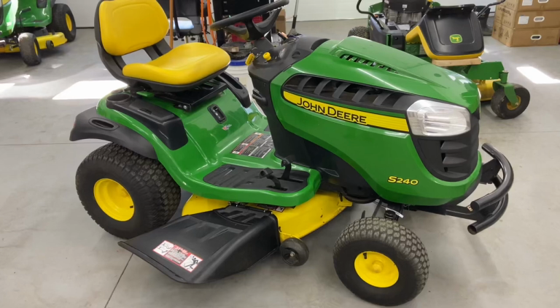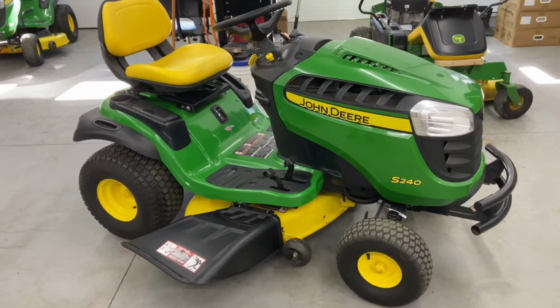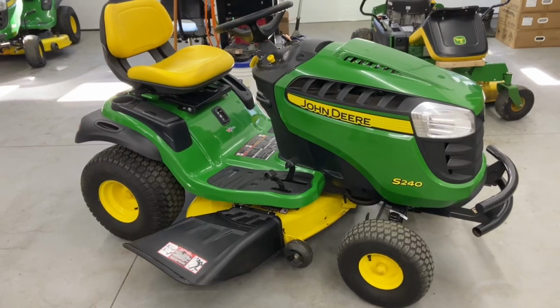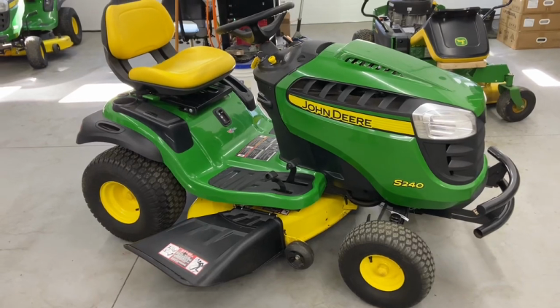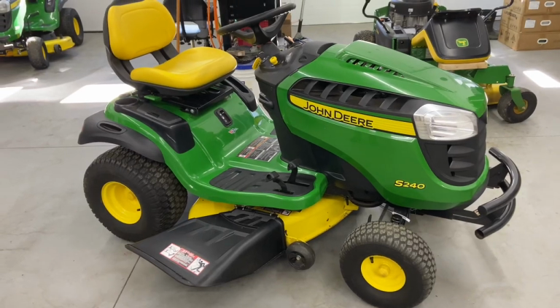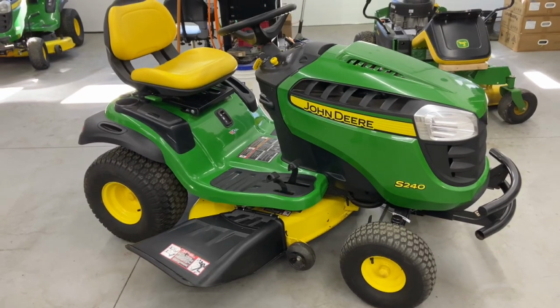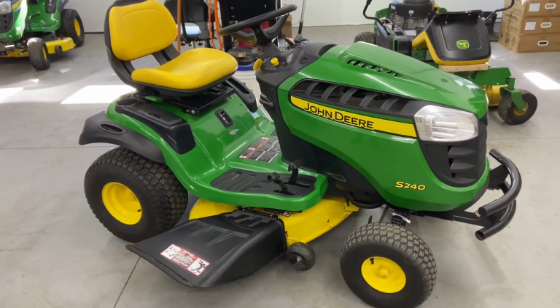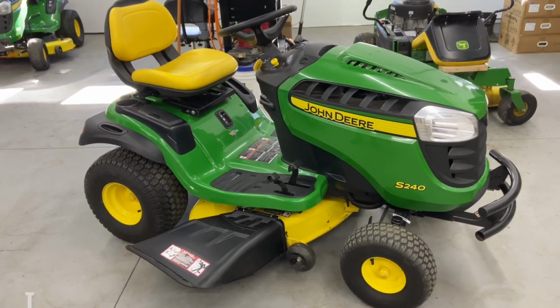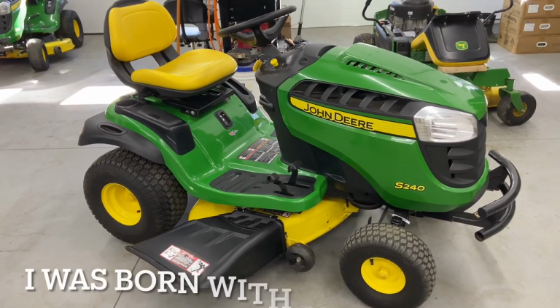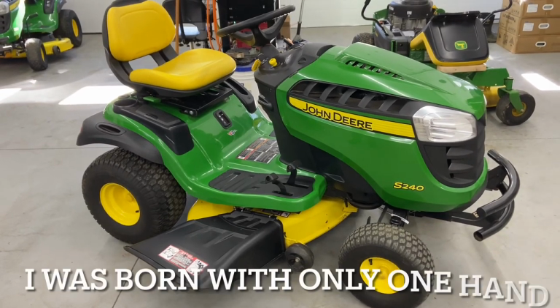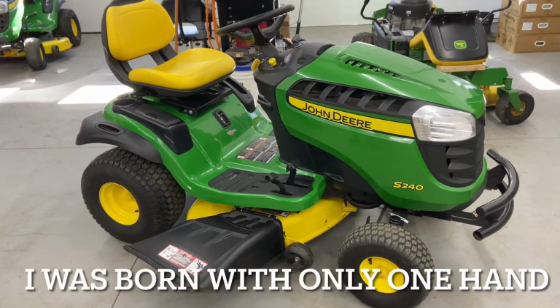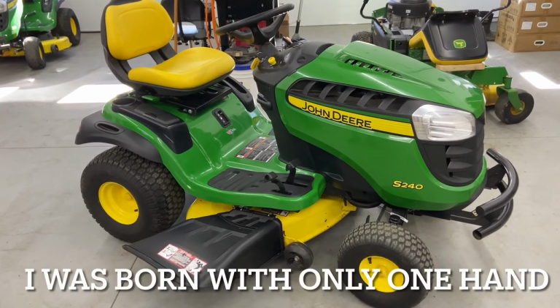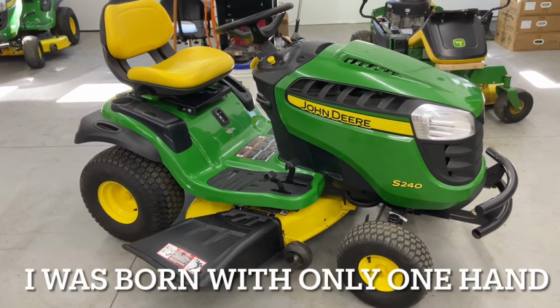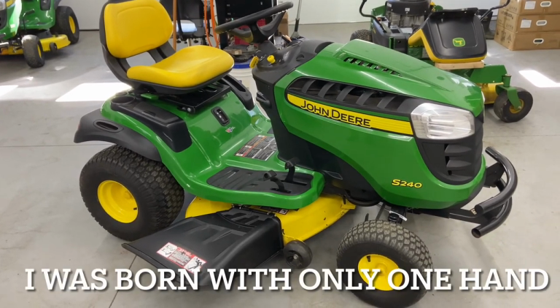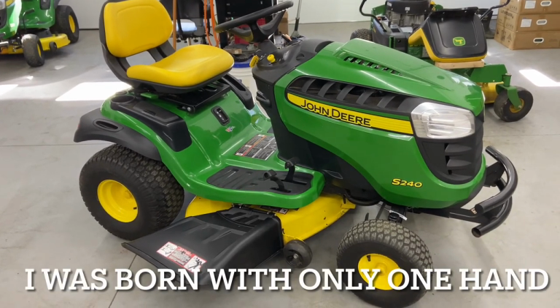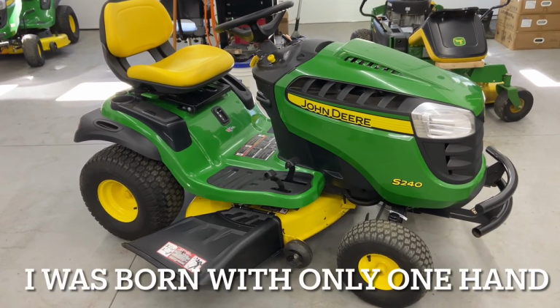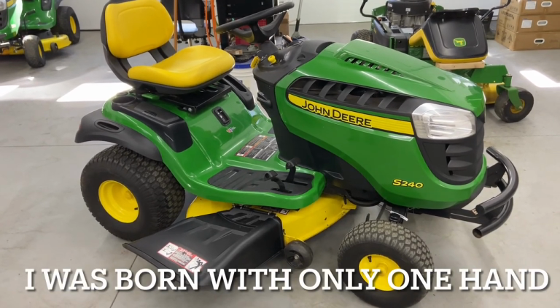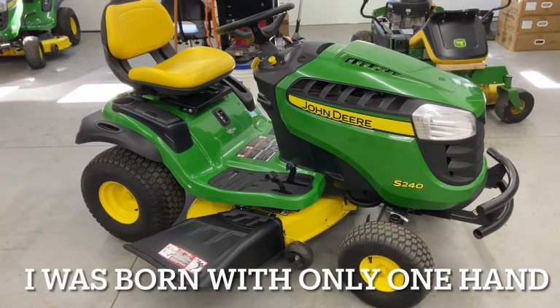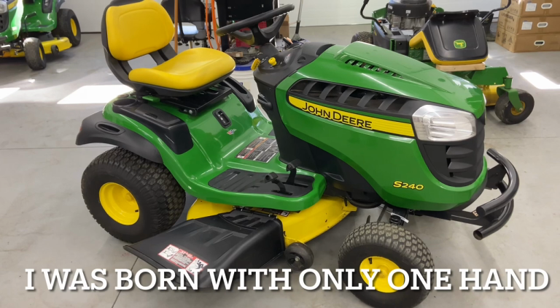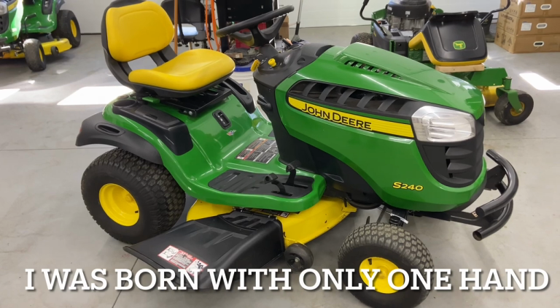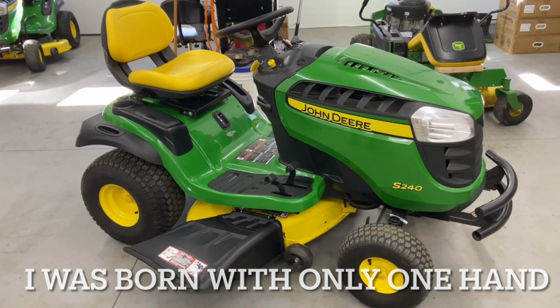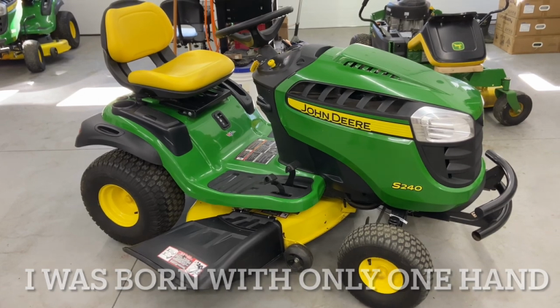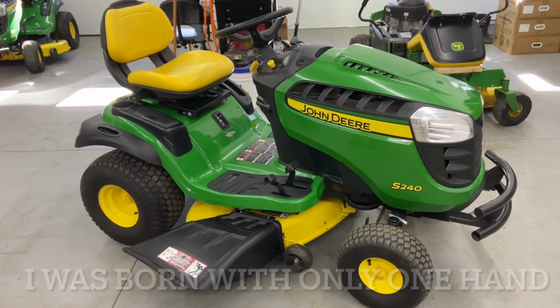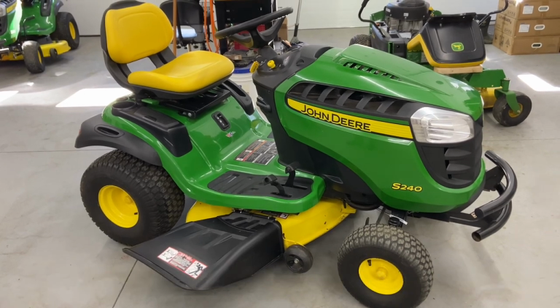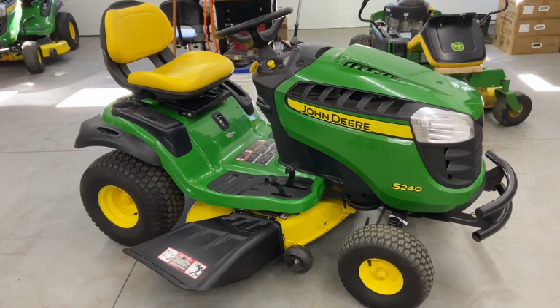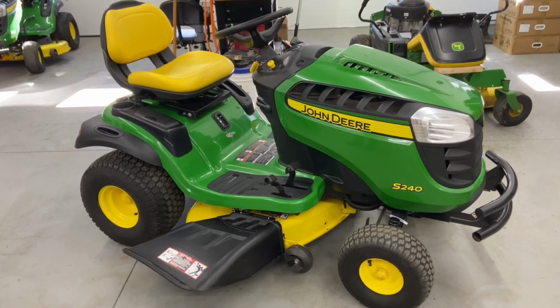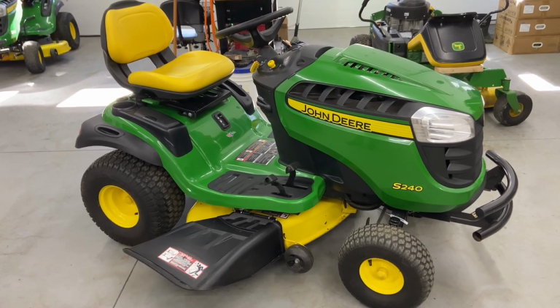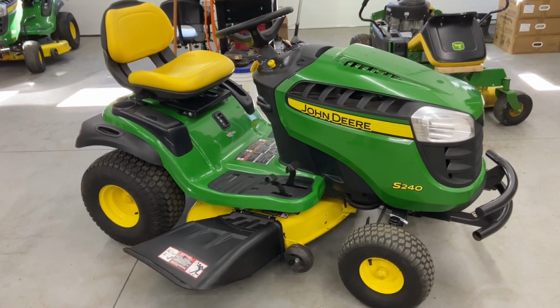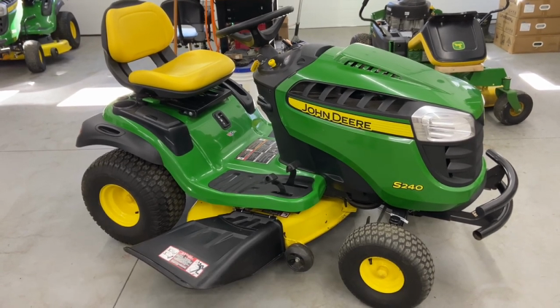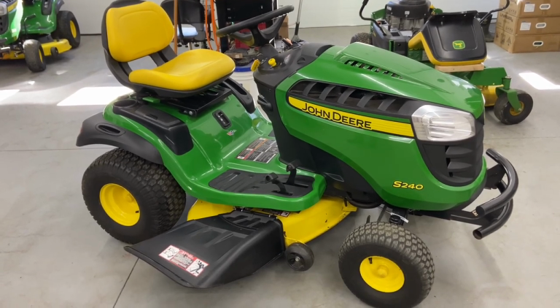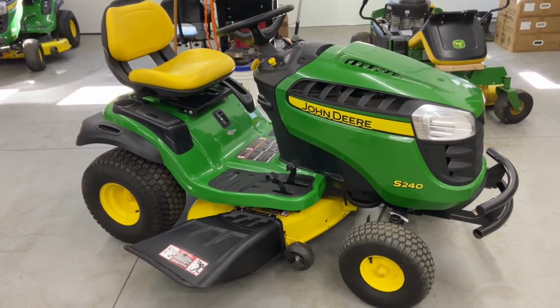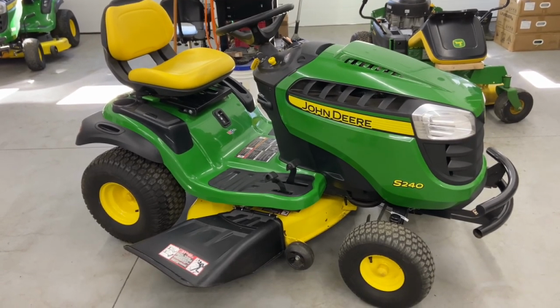Hey everybody, this is Brad from Johnson's Small Engine, better known as the one-hand mechanic. If I can do it, you can too. Today we have a John Deere S240 and I'm going to show you how to start and operate it.